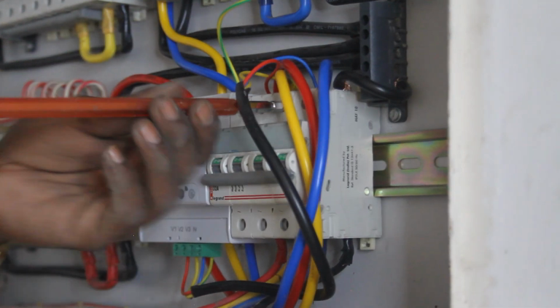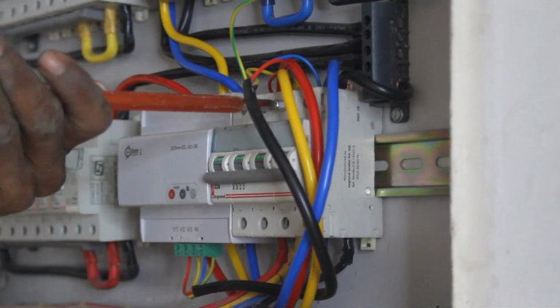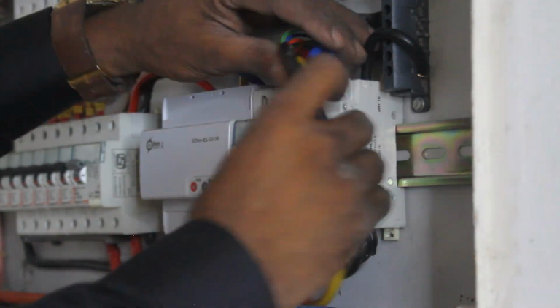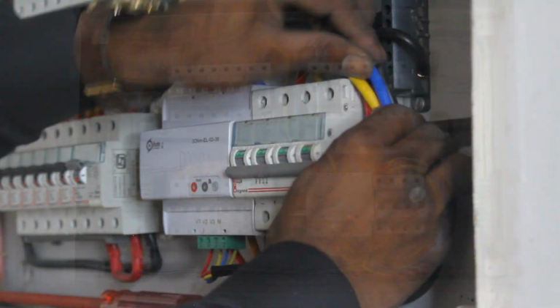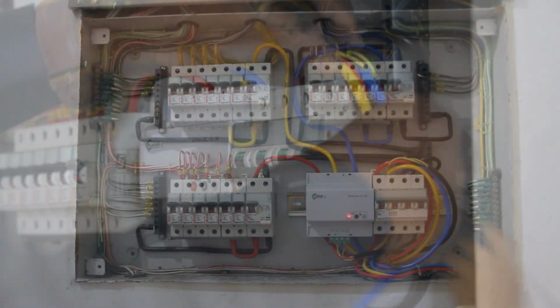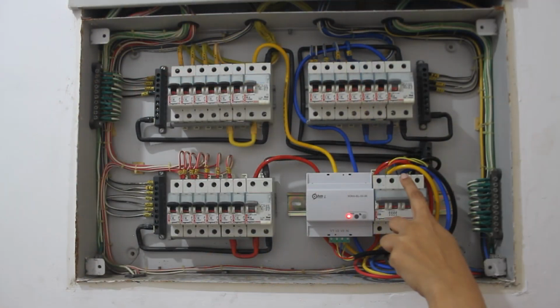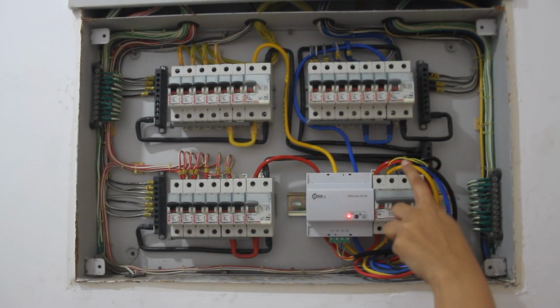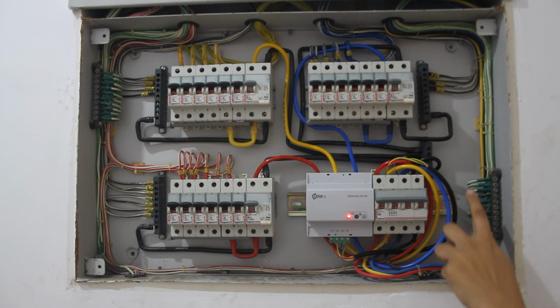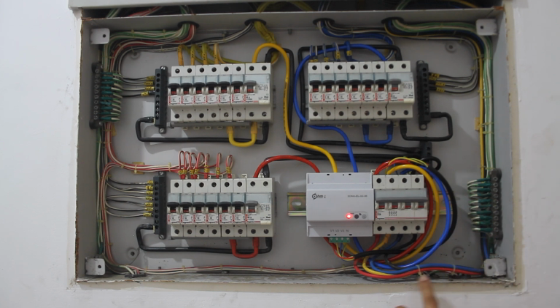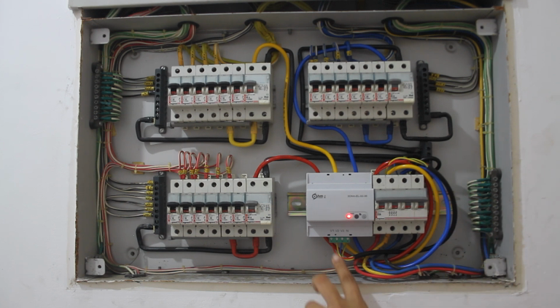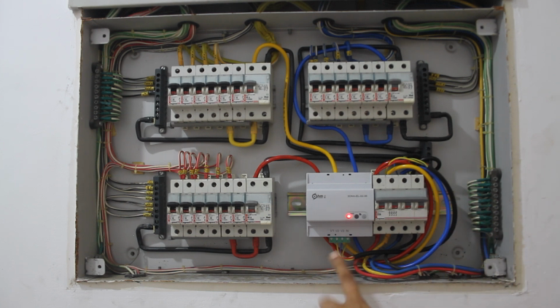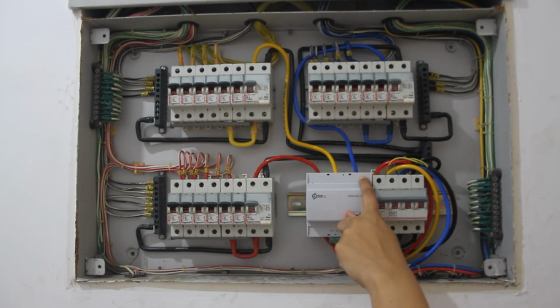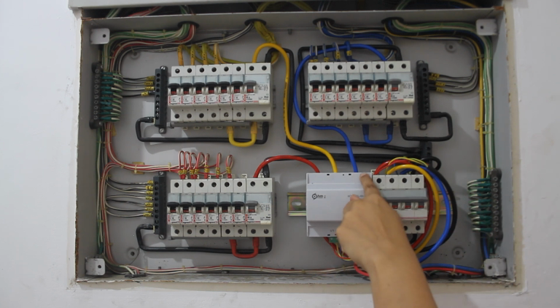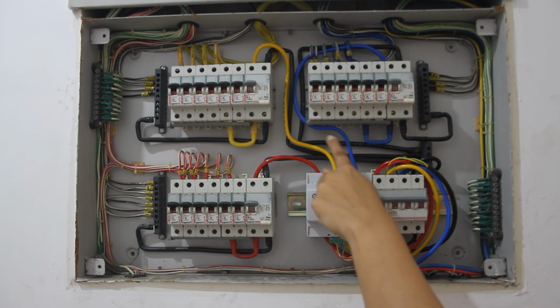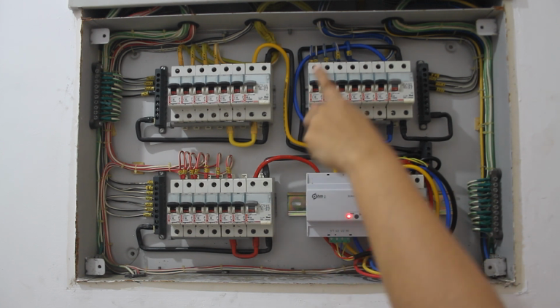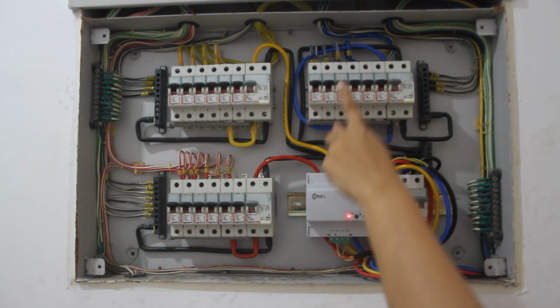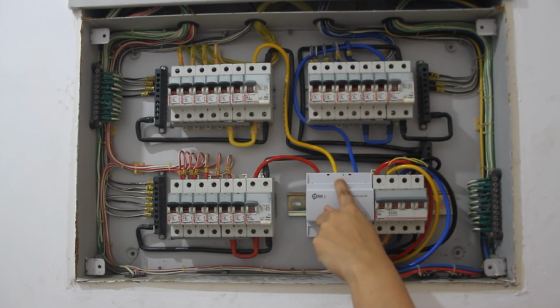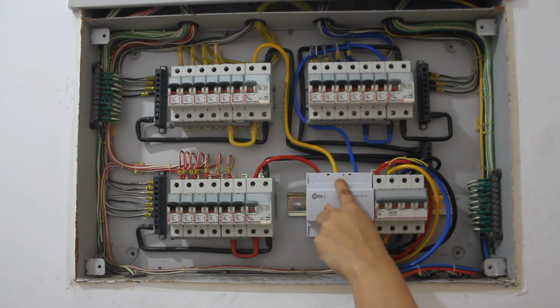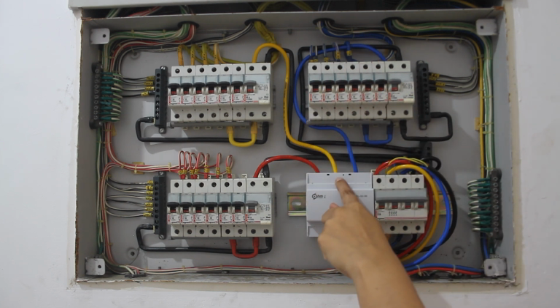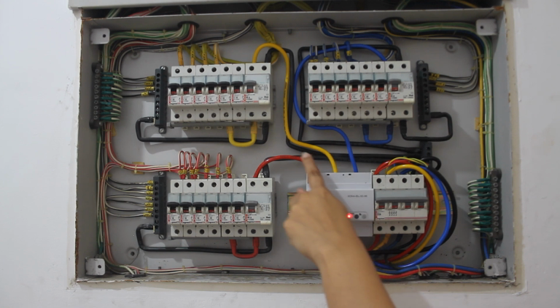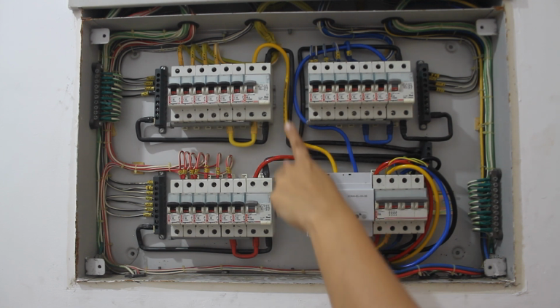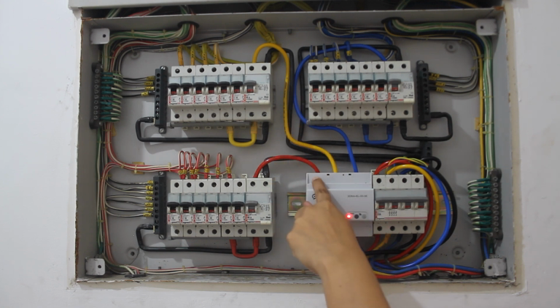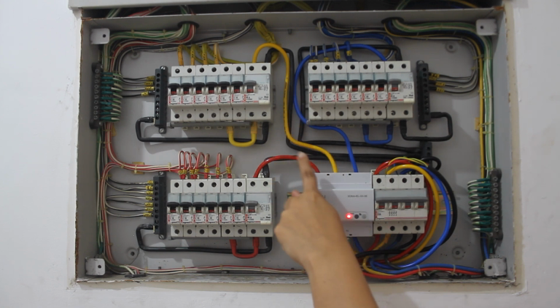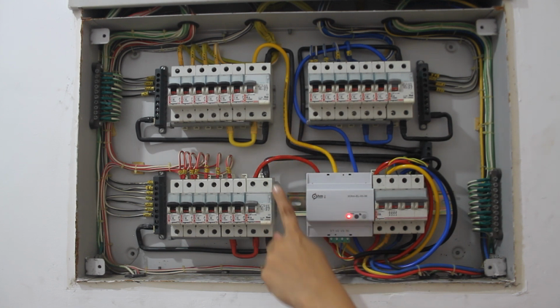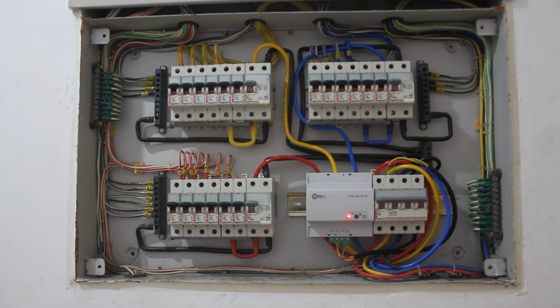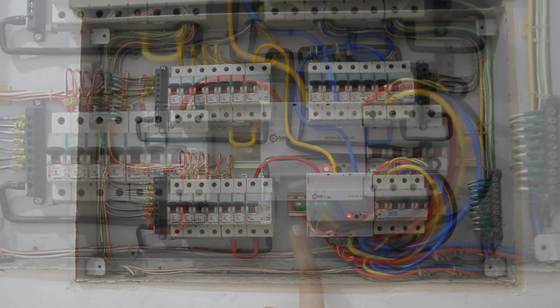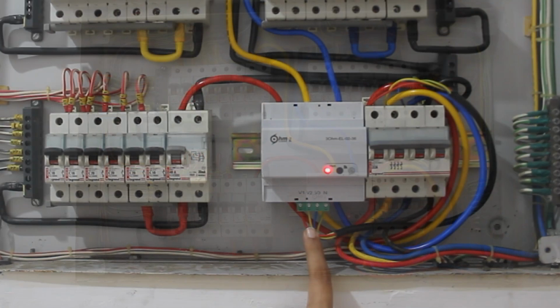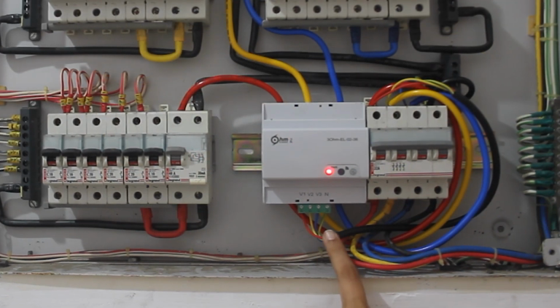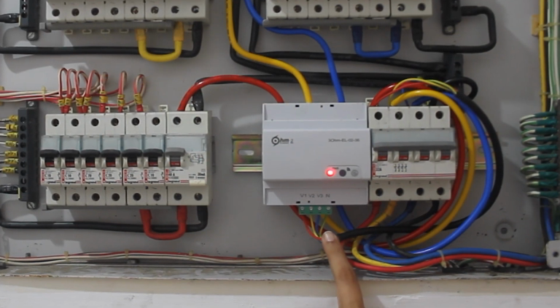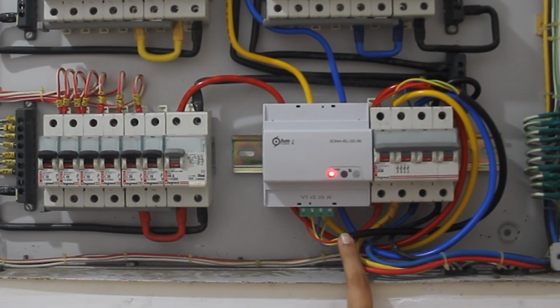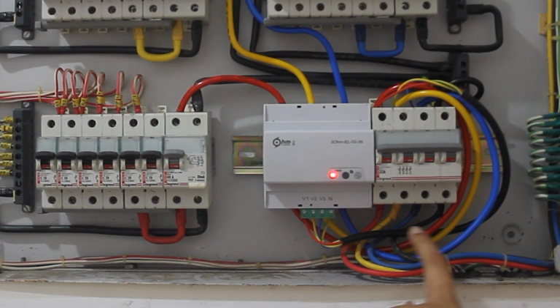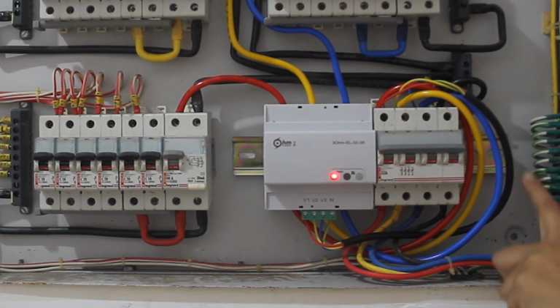Let us check all connections once again. The red, yellow, and blue cables pass from the MCB to the three-phase Ohm device from bottom to top and are connected in the same position to the other MCBs. The voltage wires are all connected to the main MCB output too.